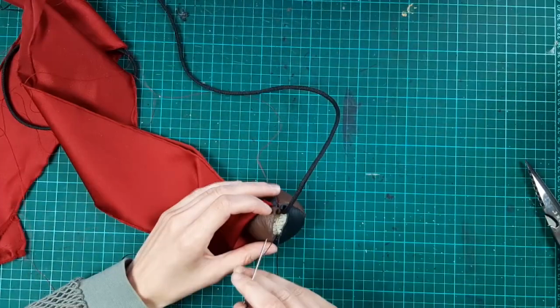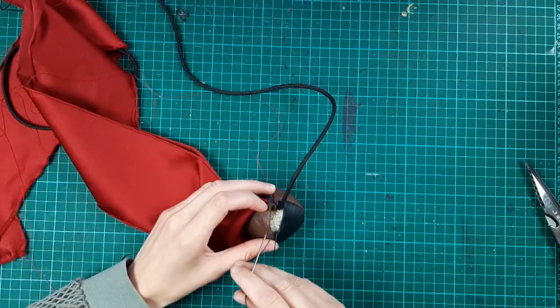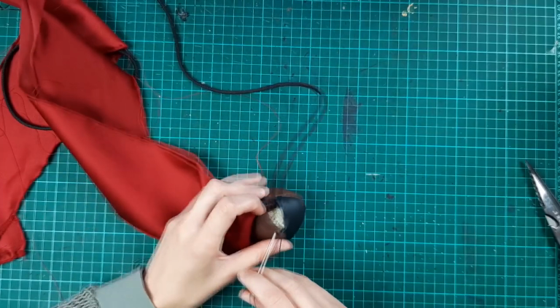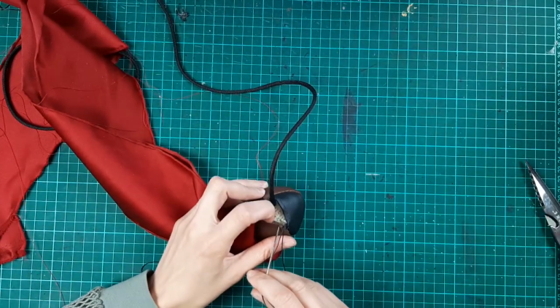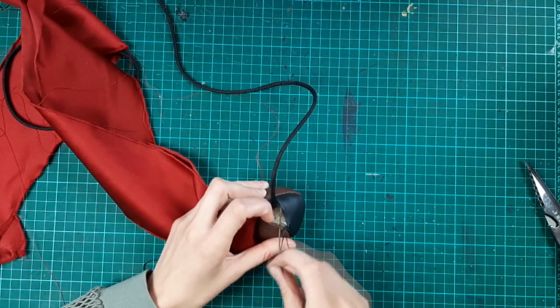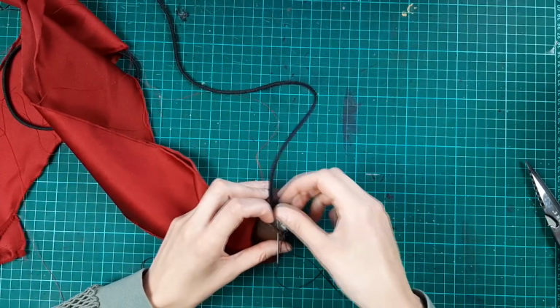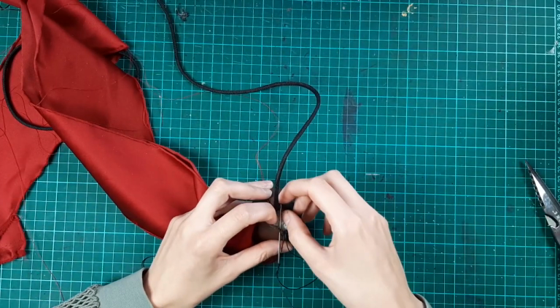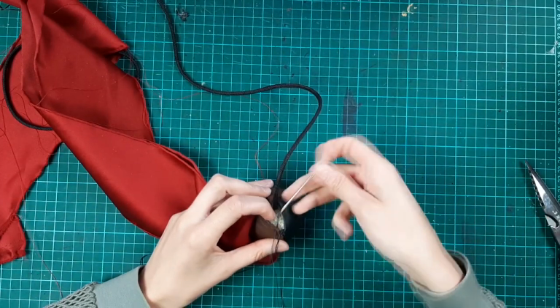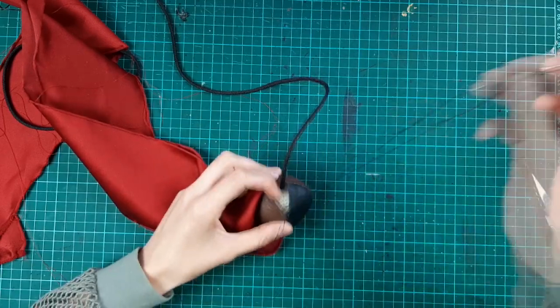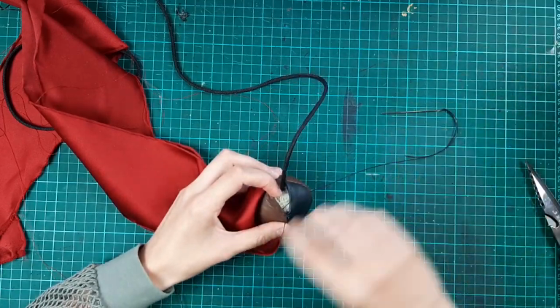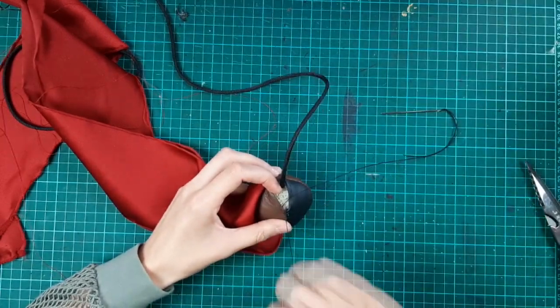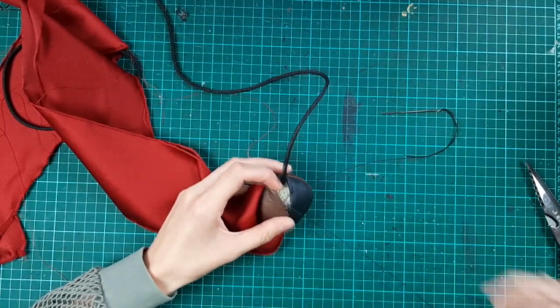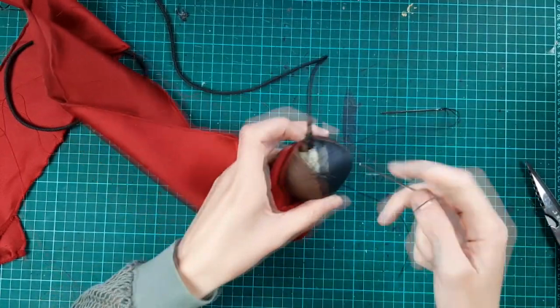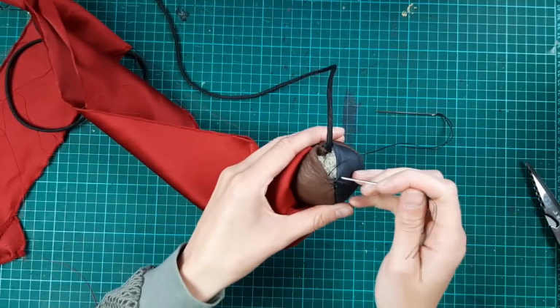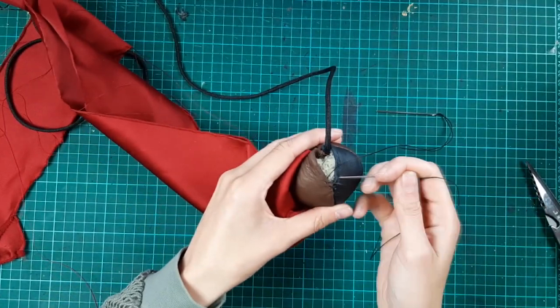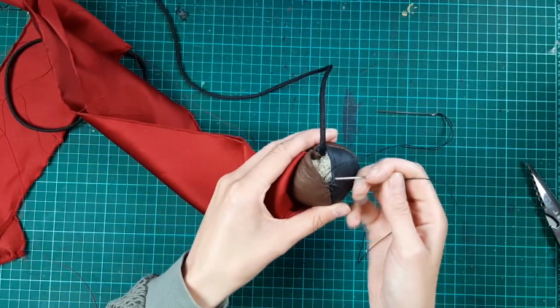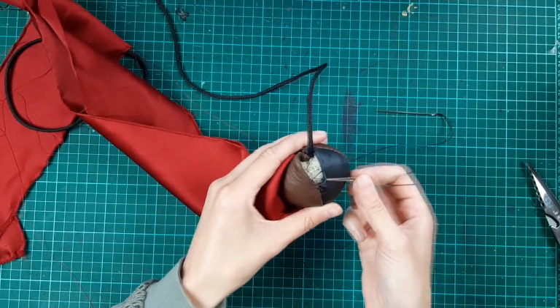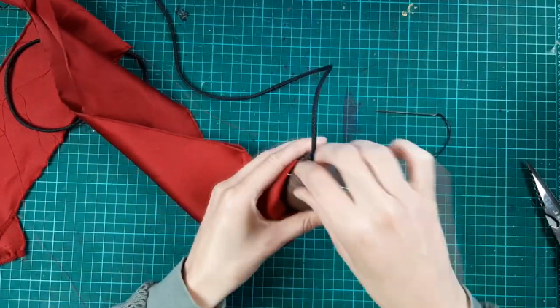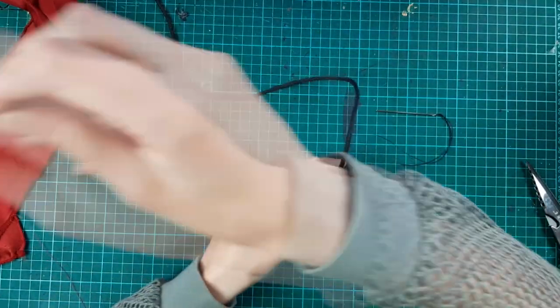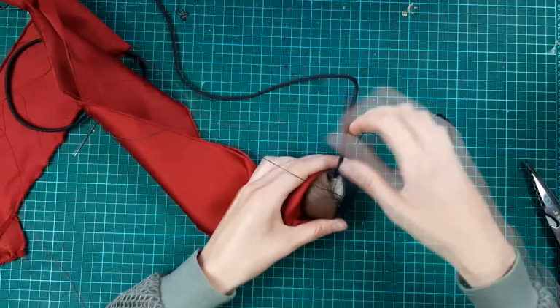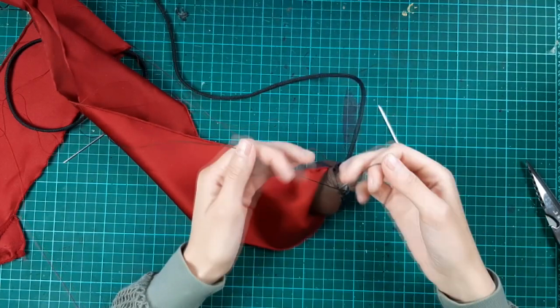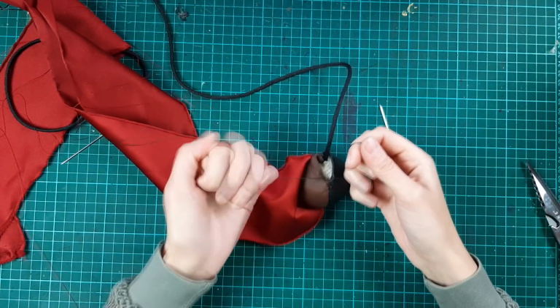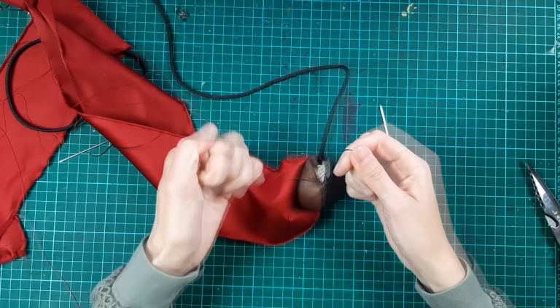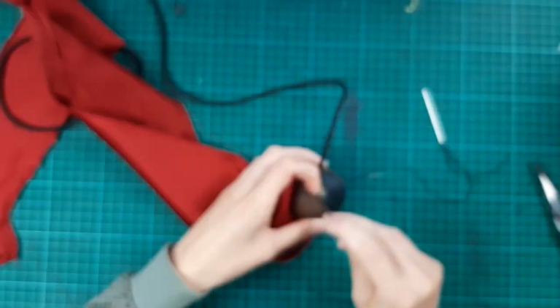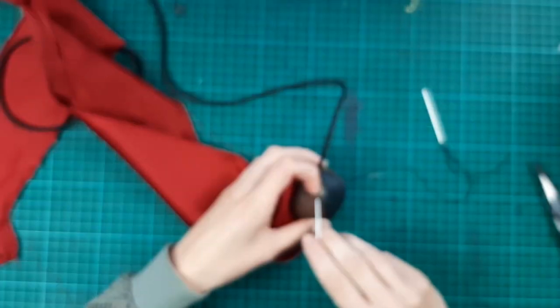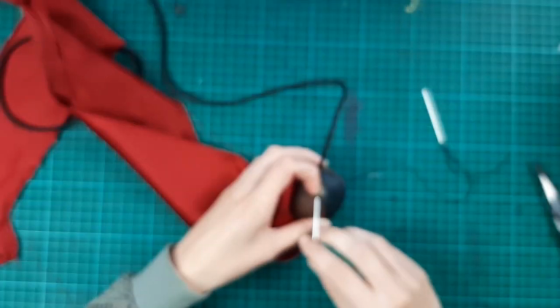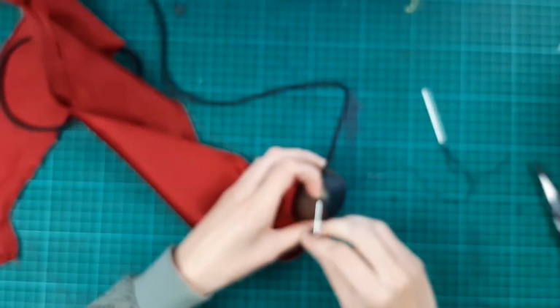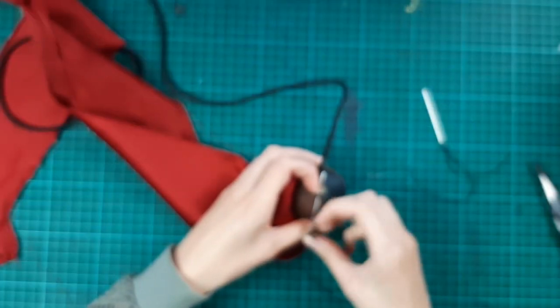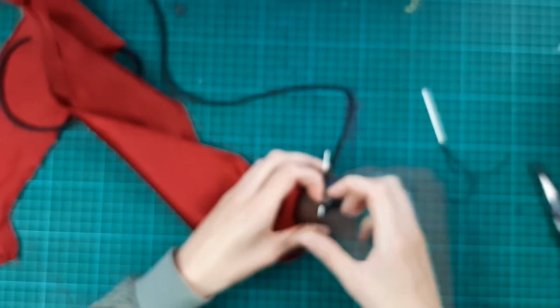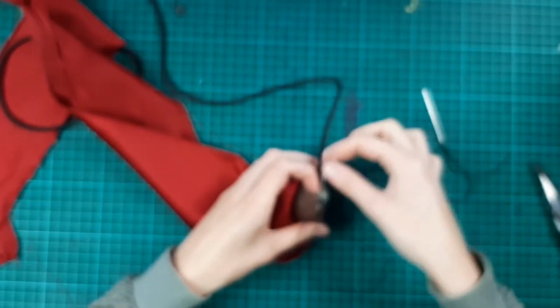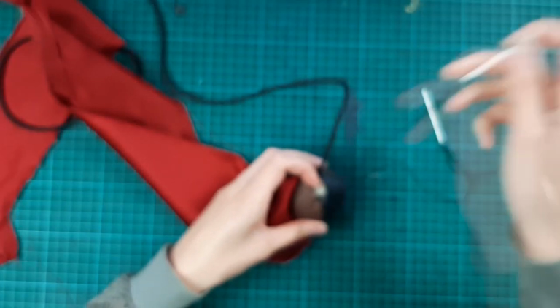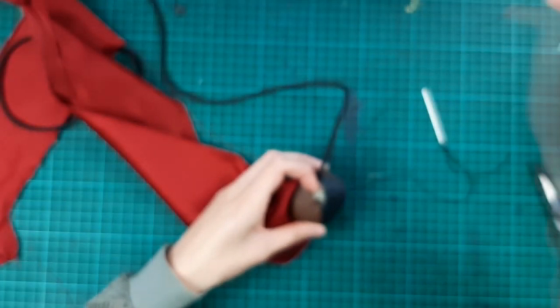I finished with a double lacing stitch. Once again I will show it to you a second time but it will be out of focus. That is how we do it now at Creativity Over Quality, apparently.